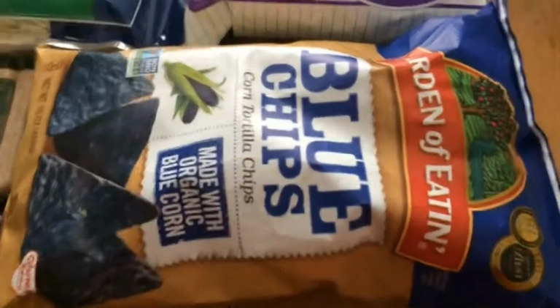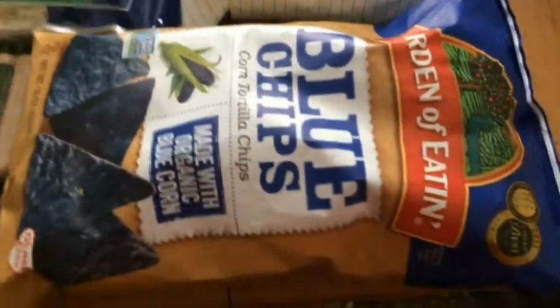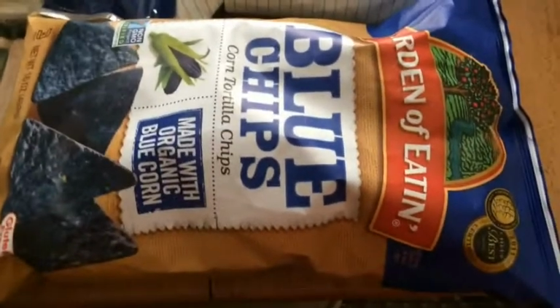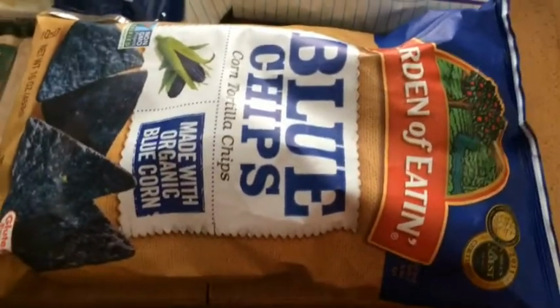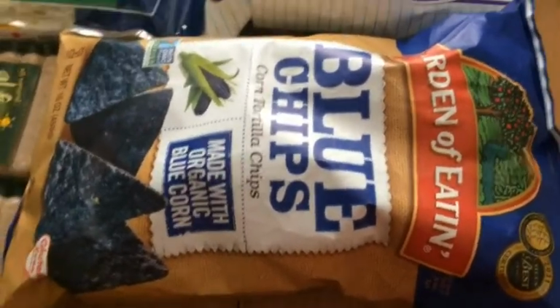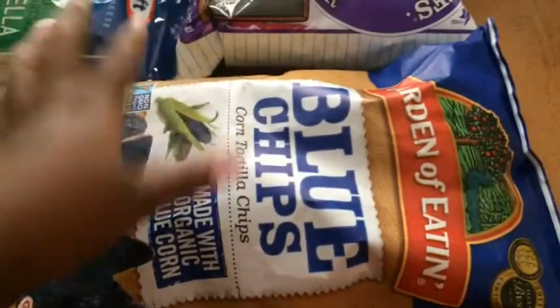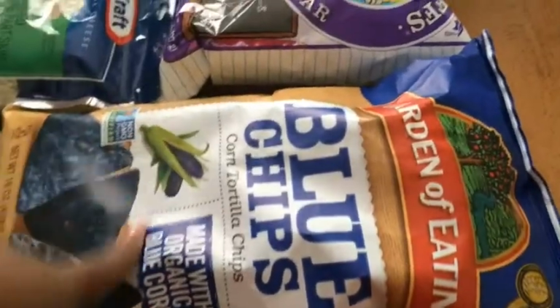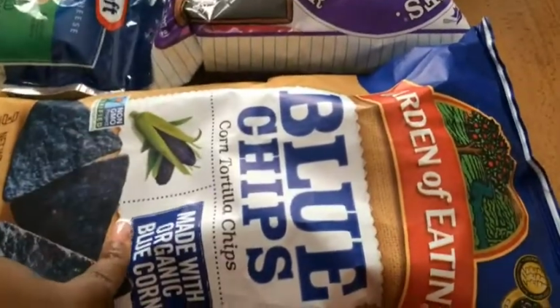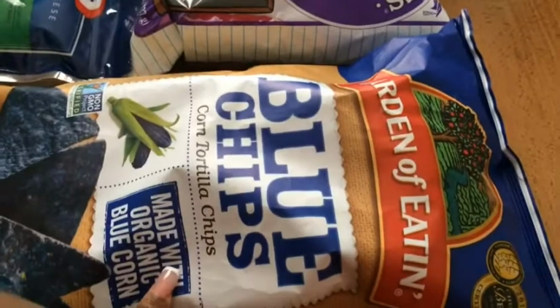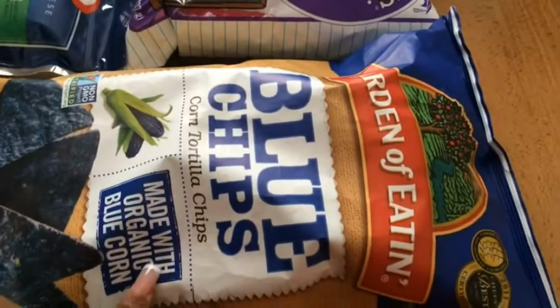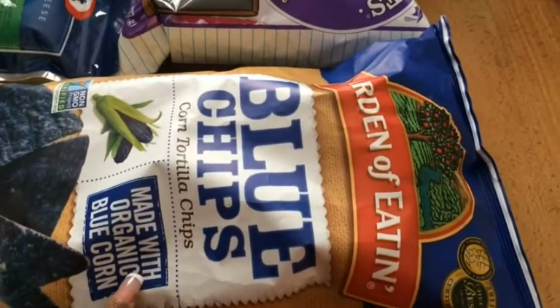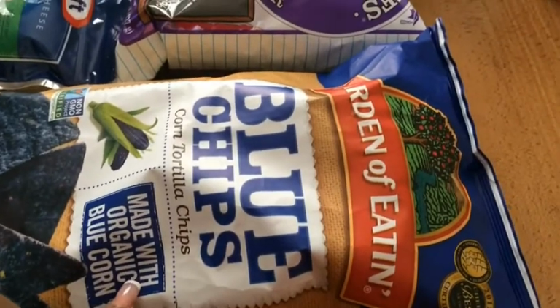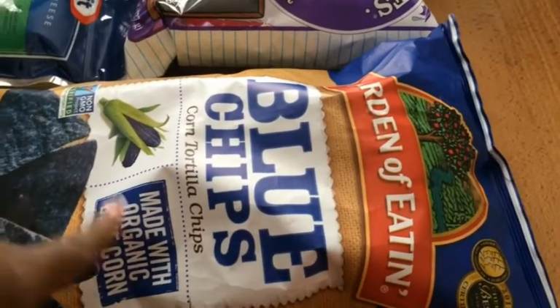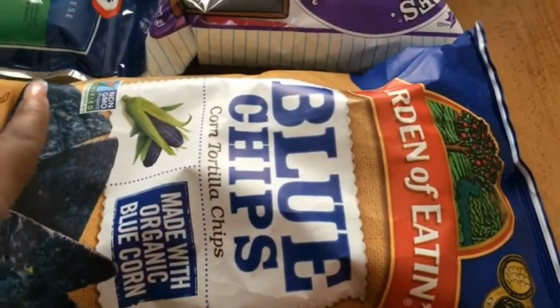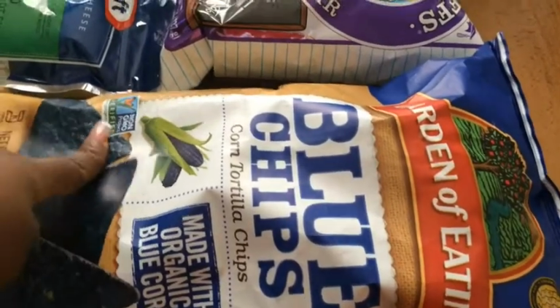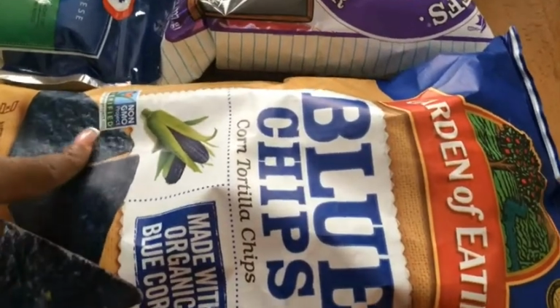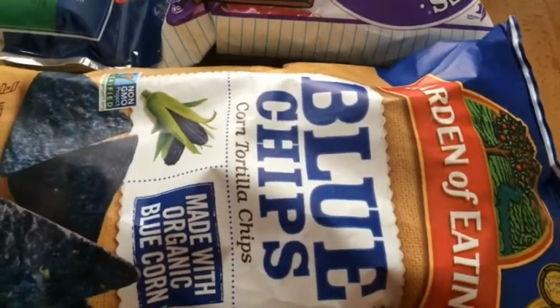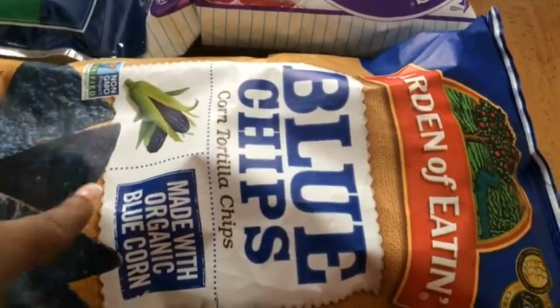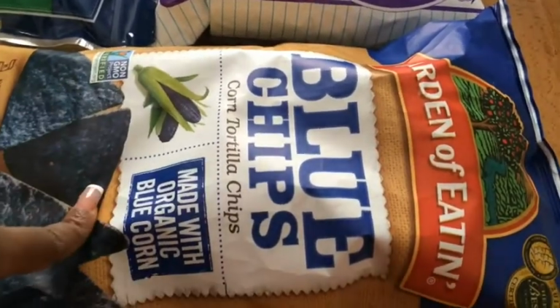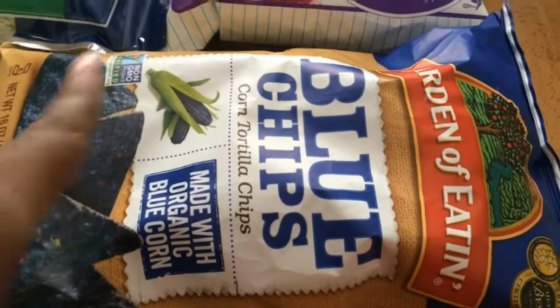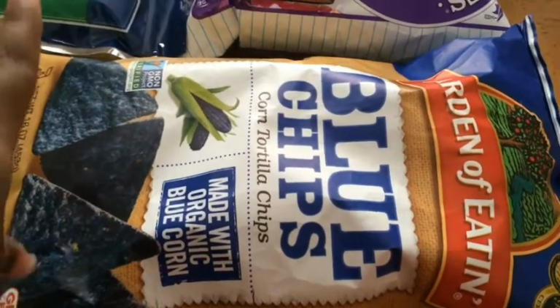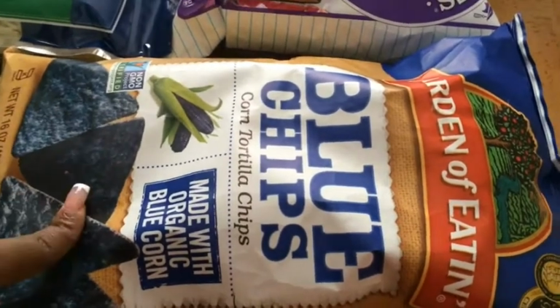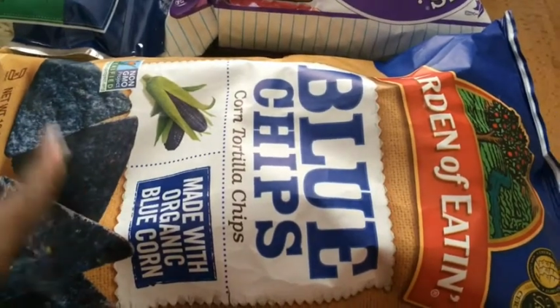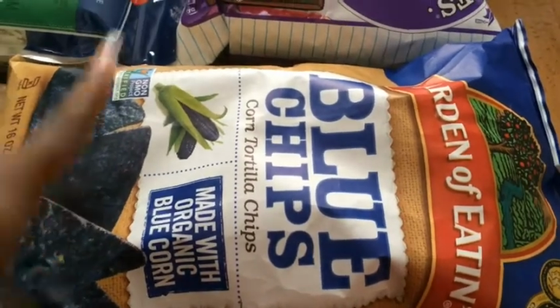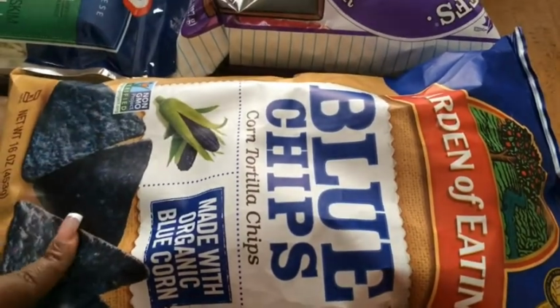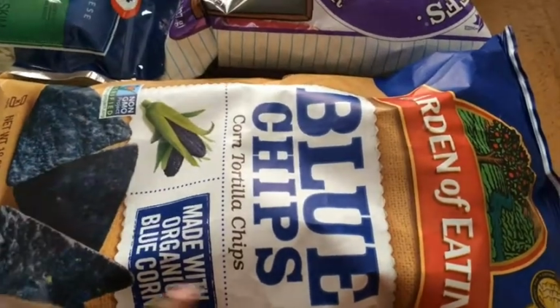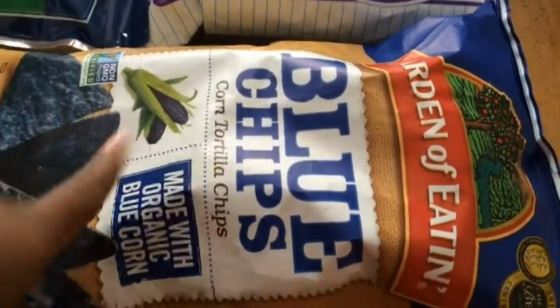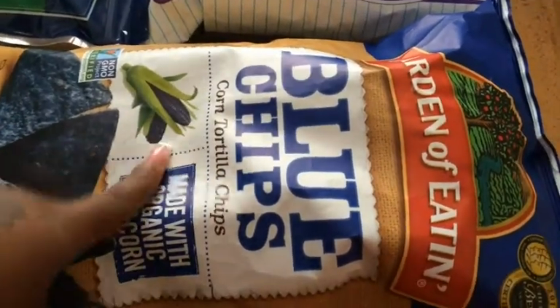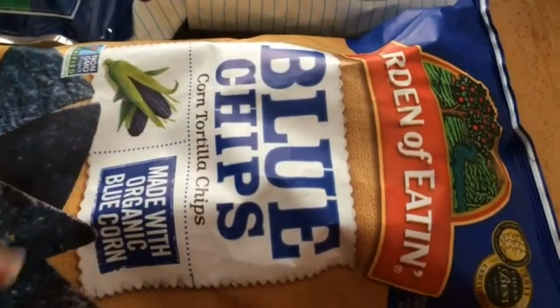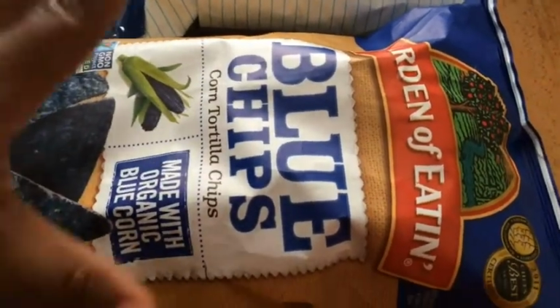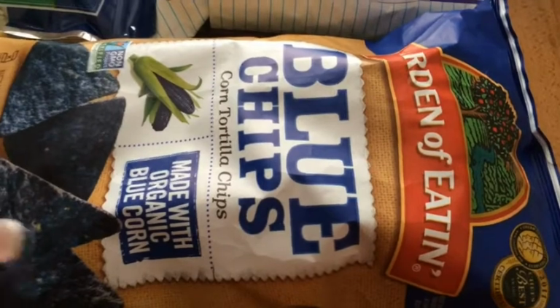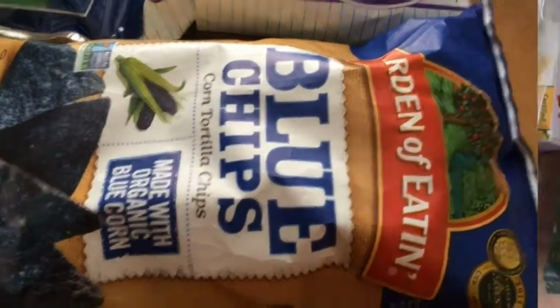For tortillas I like to use these corn blue chips. They are 100% organic and they are made with non-GMO ingredients. And as you guys know, corn mostly comes blue and that is an original color that's not dyed or anything like that.